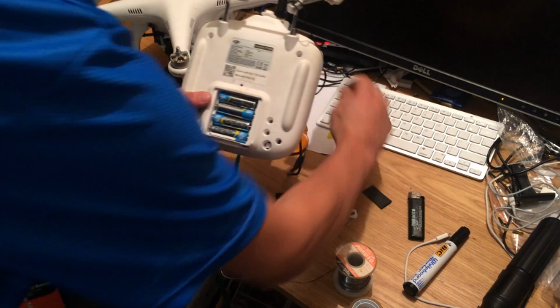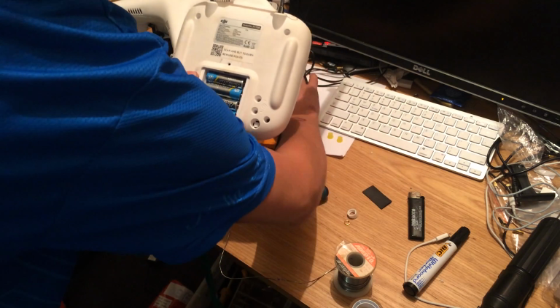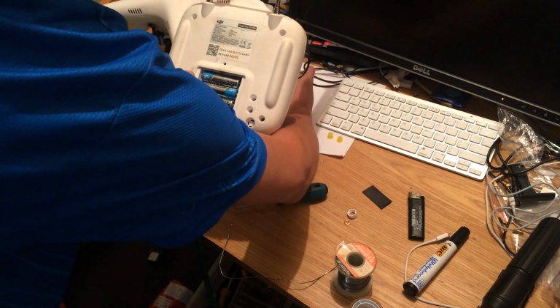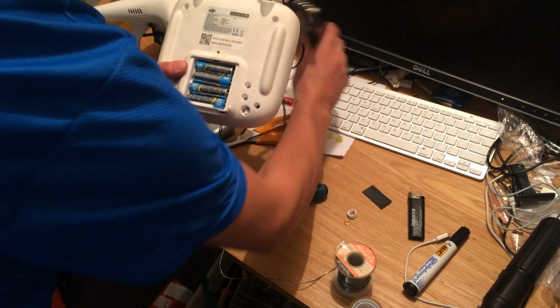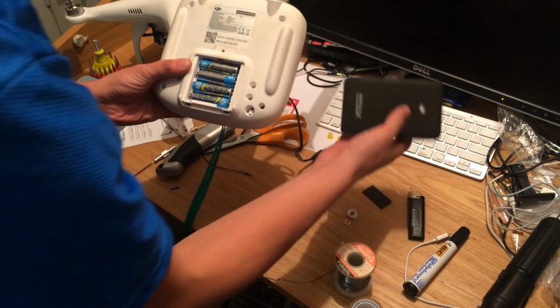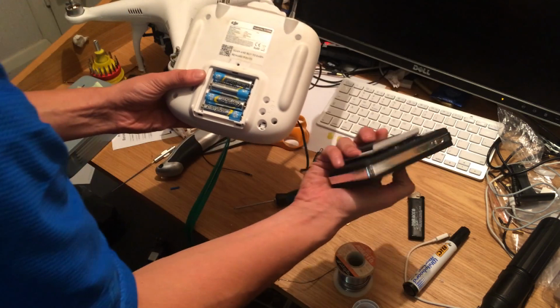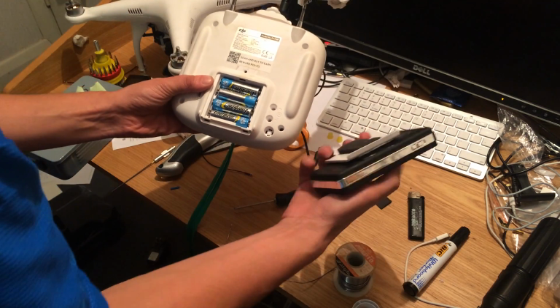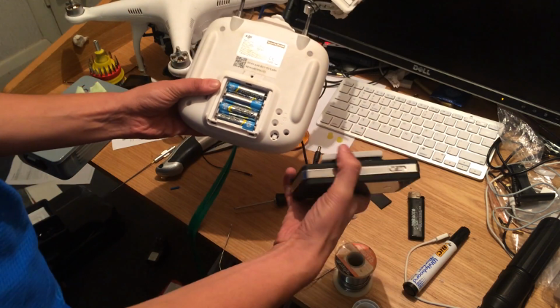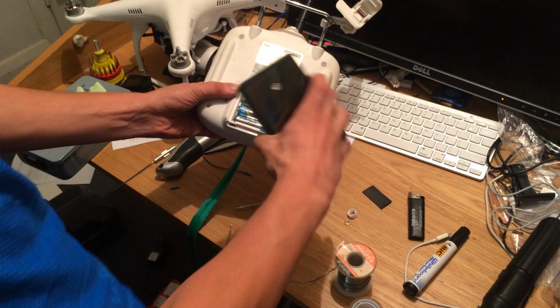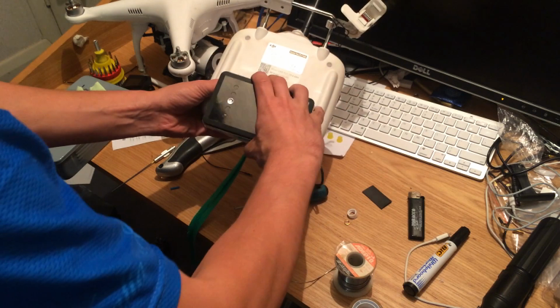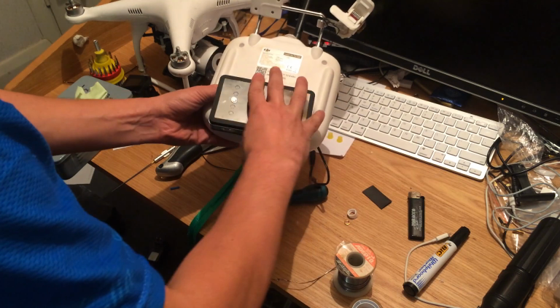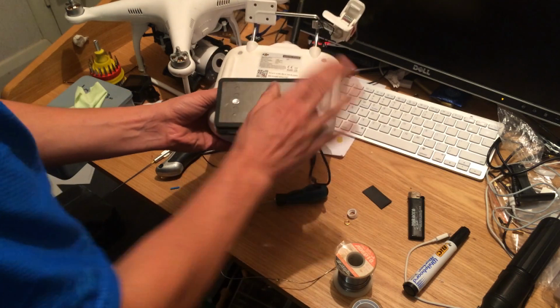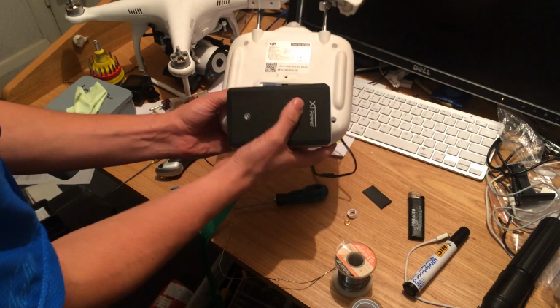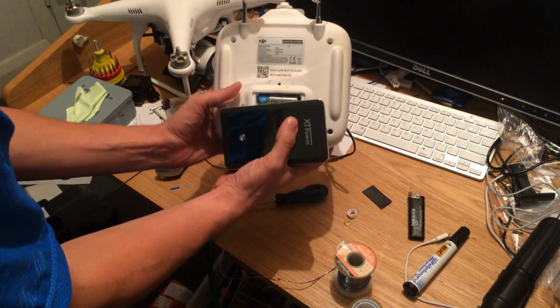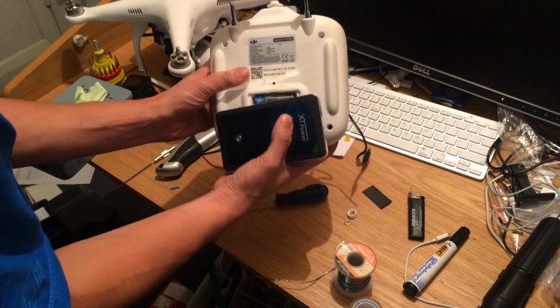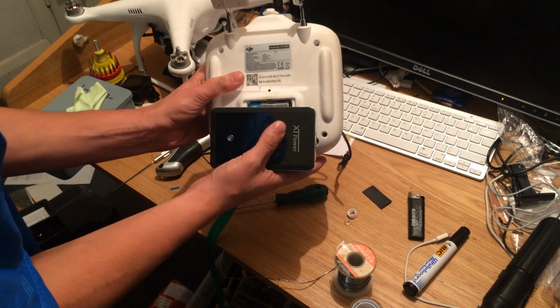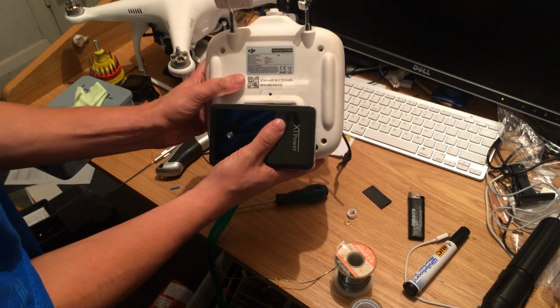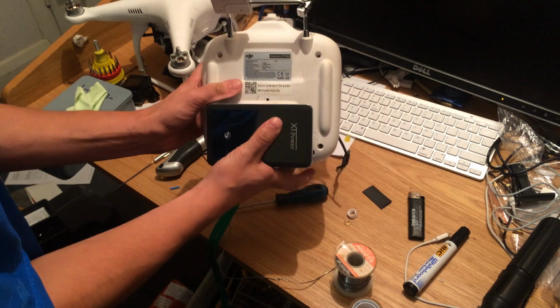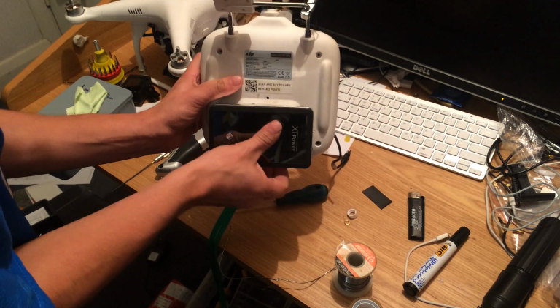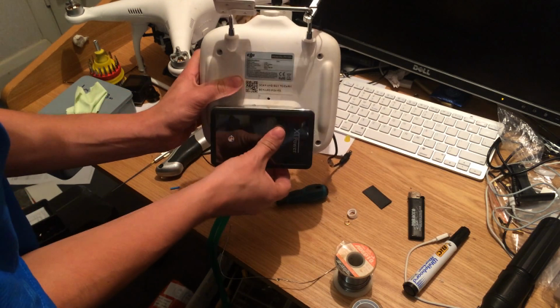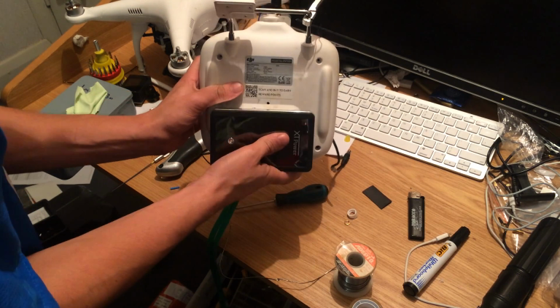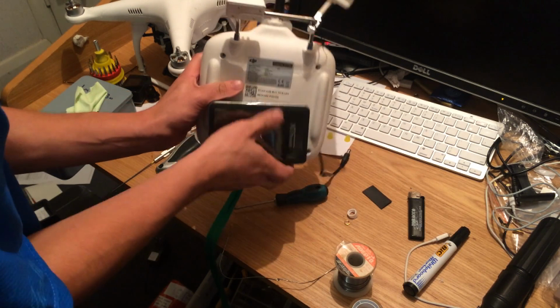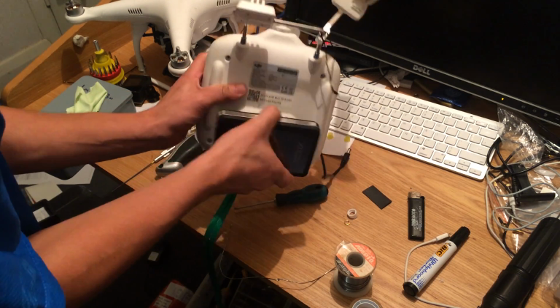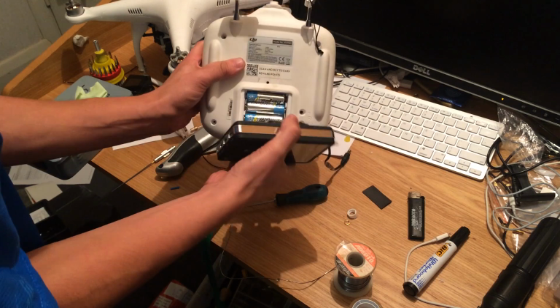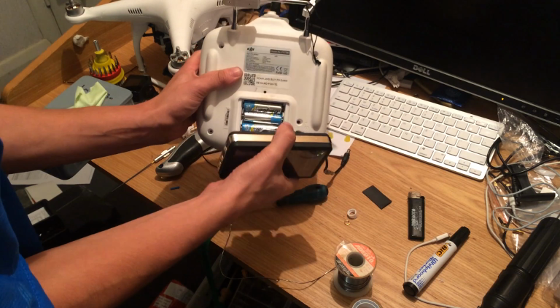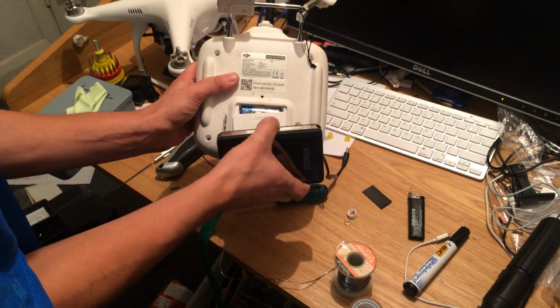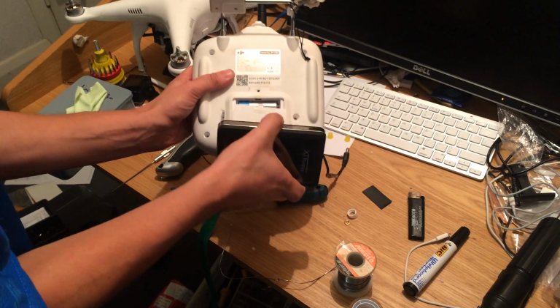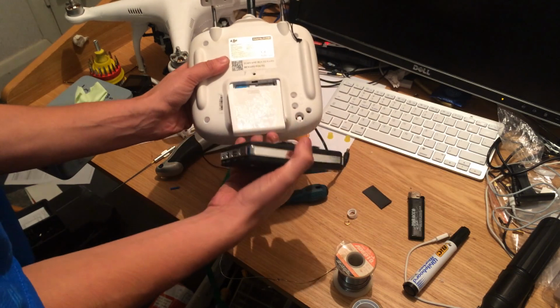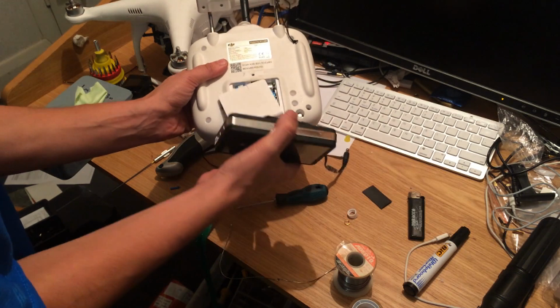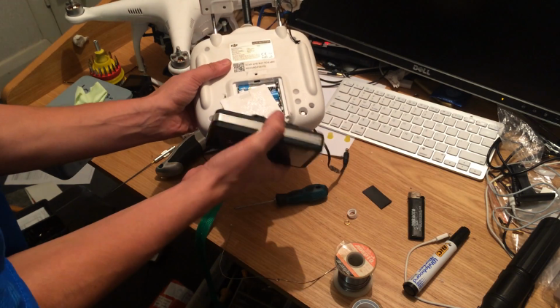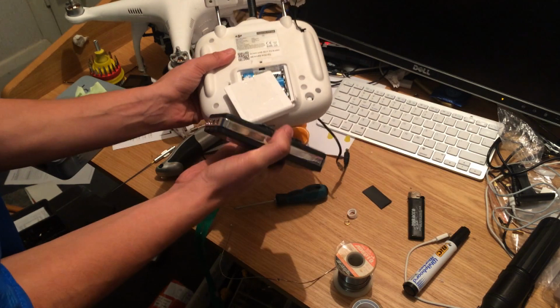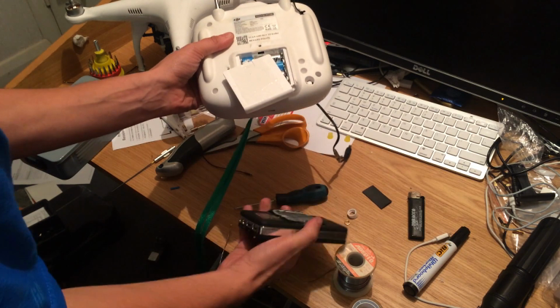I initially velcroed the back cover to the battery, but the battery was quite heavy so it fell off. In the end I swapped this for Hard as Nails adhesive, so this is now a permanent modification.